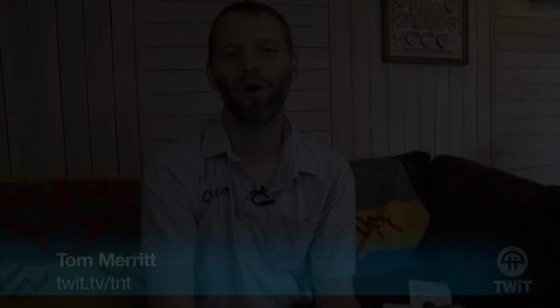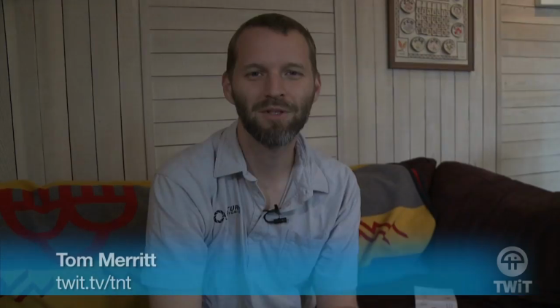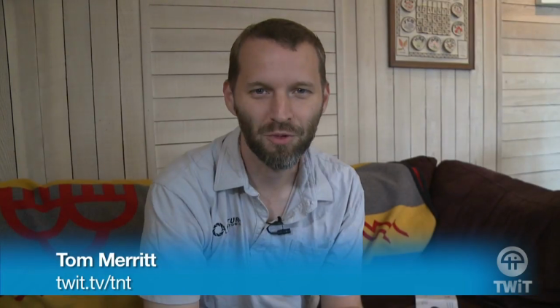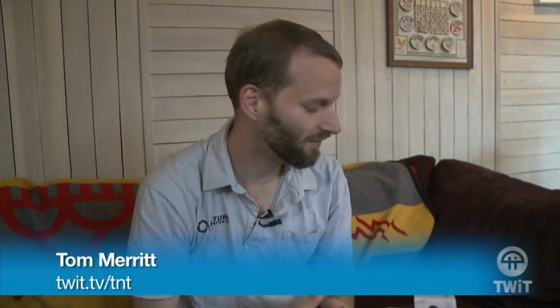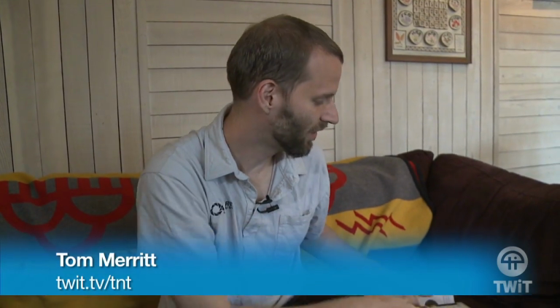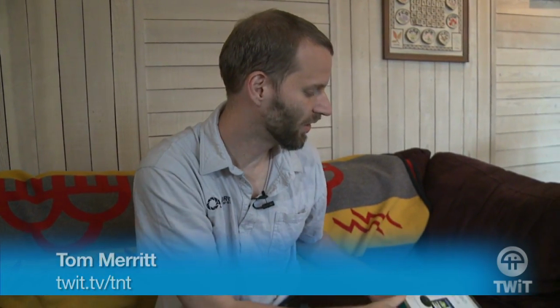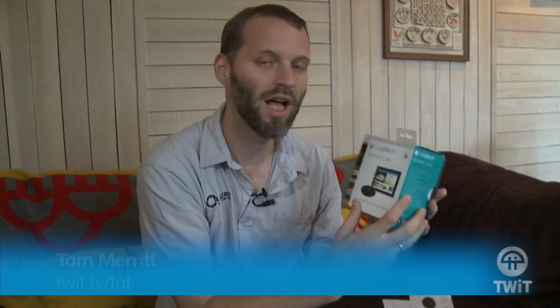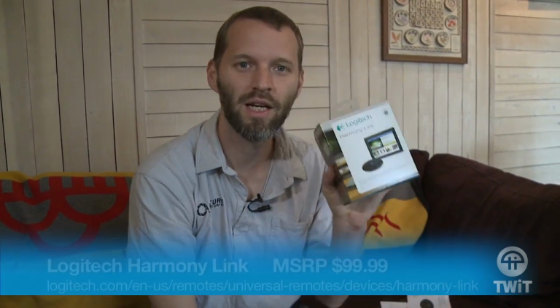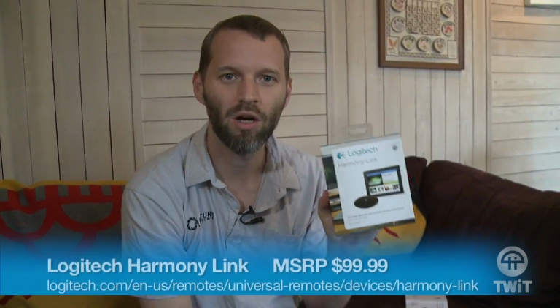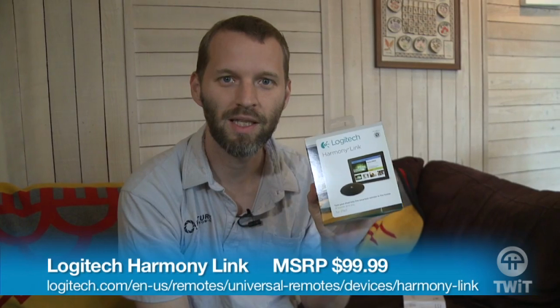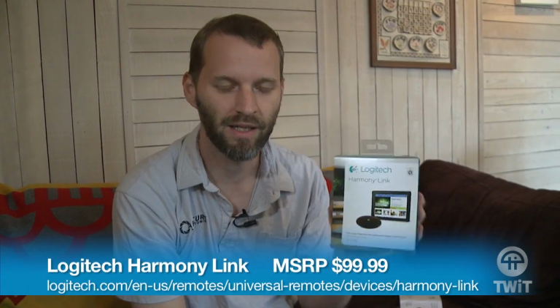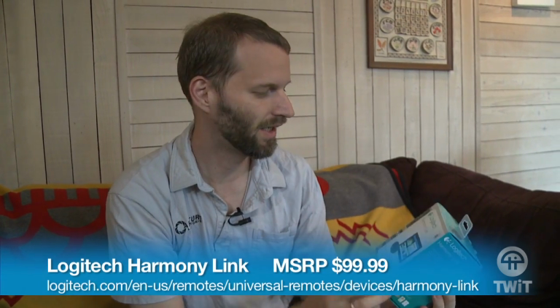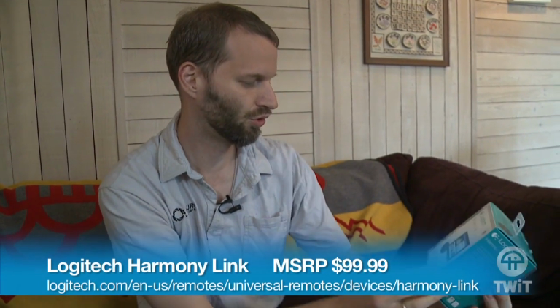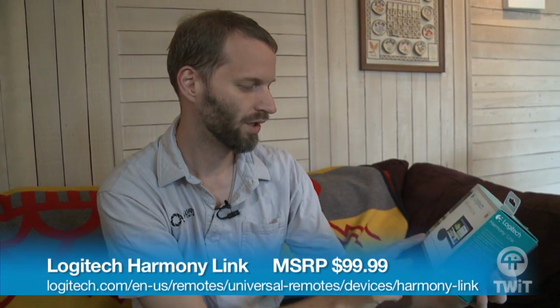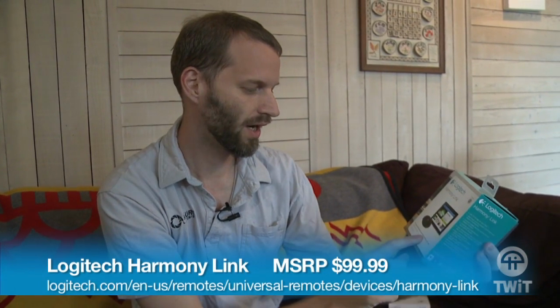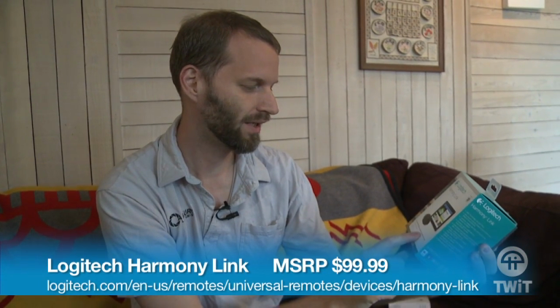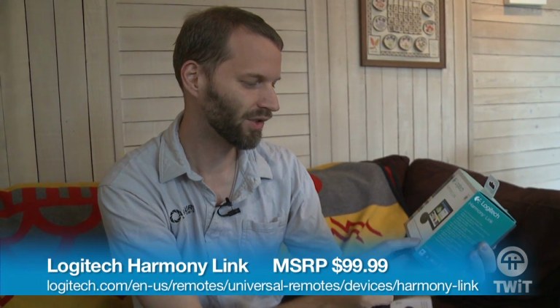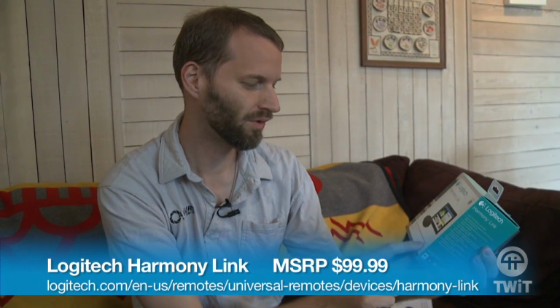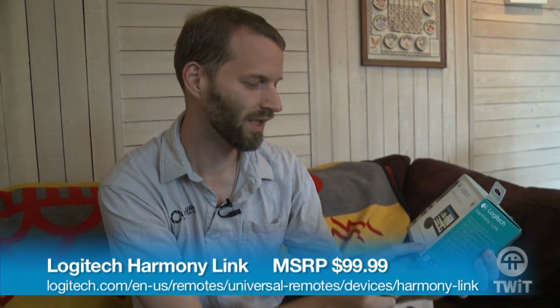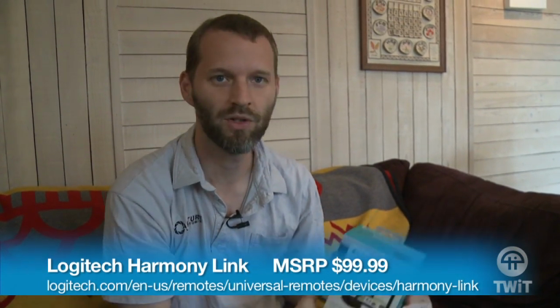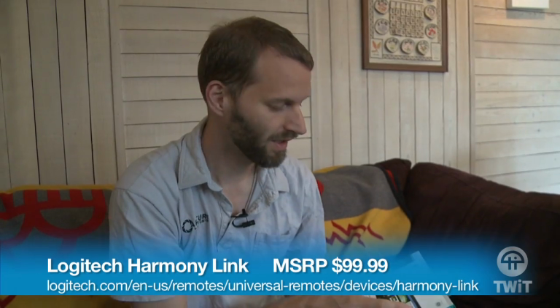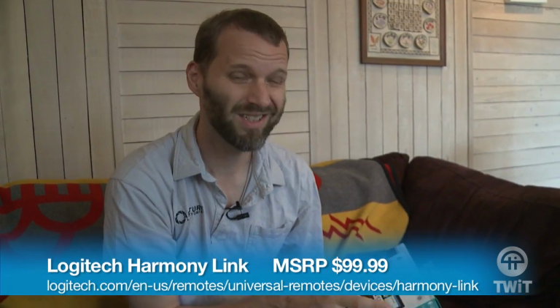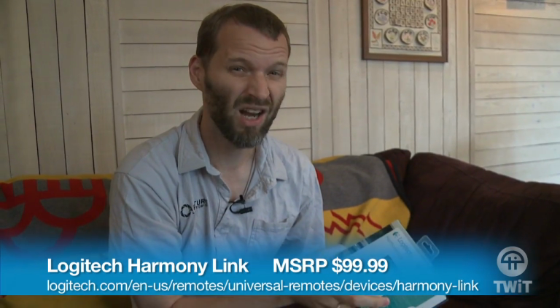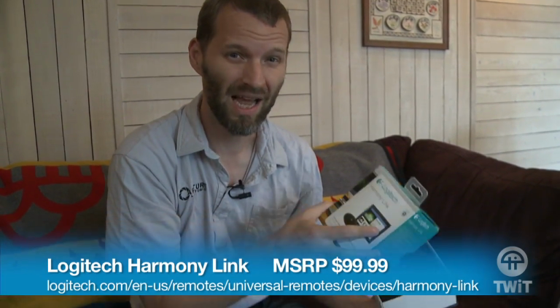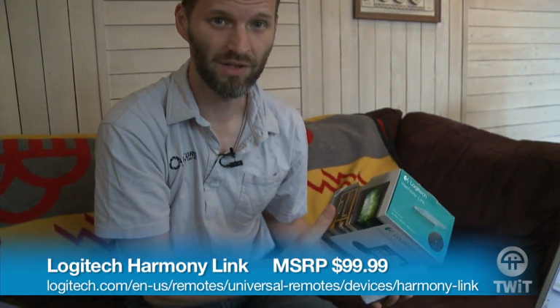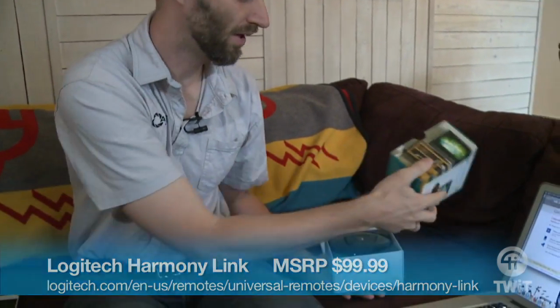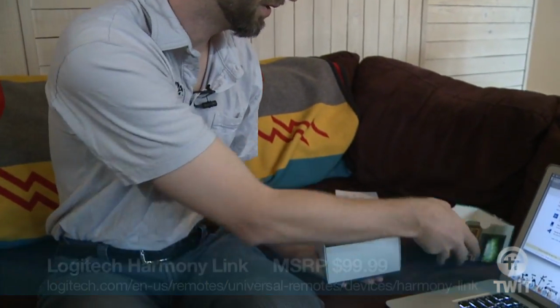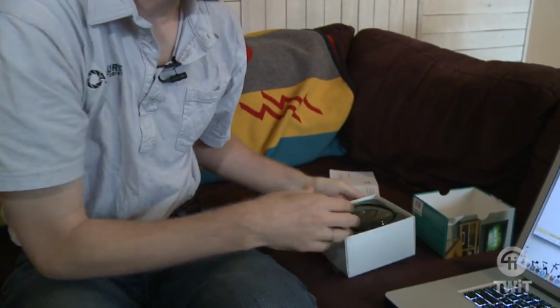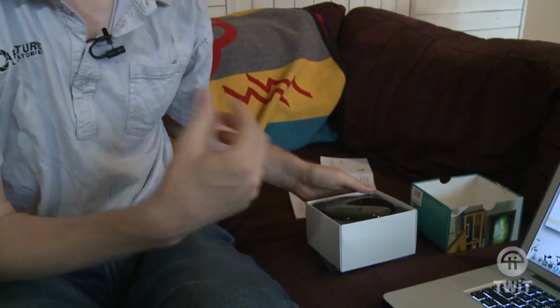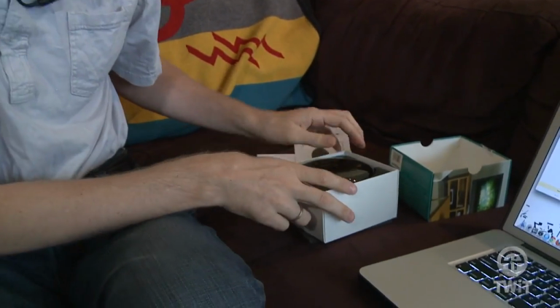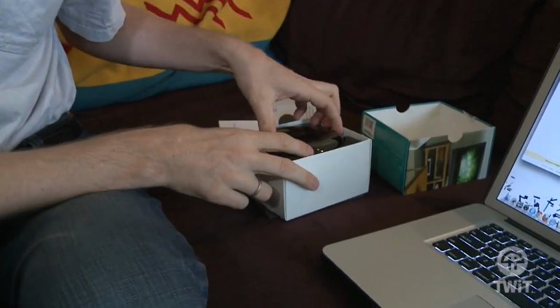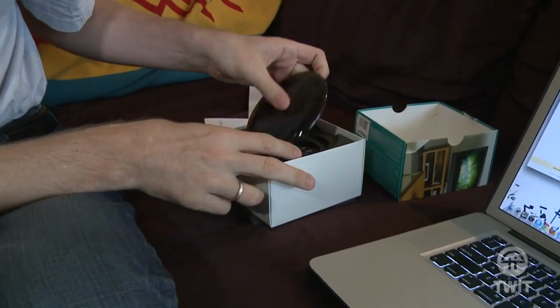Hey there. I'm Tom Merritt, twit.tv. We are going to take a look at the Logitech Harmony Link. It claims to turn your iPad into the smartest remote in the house. Essentially, it's just an IR blaster — that's an infrared blaster — and an app for your iPad that you download.